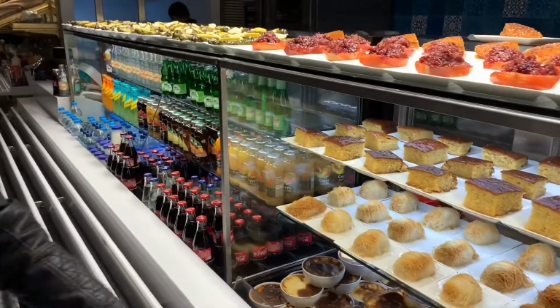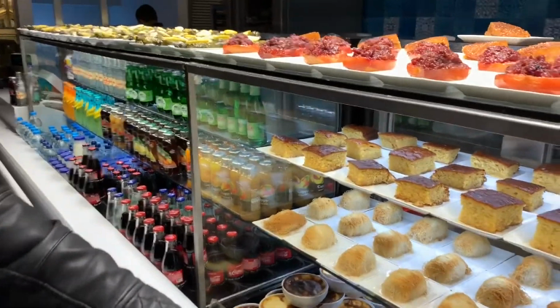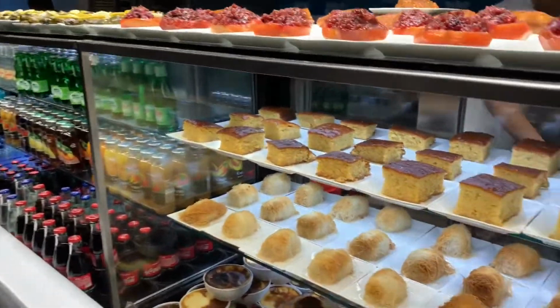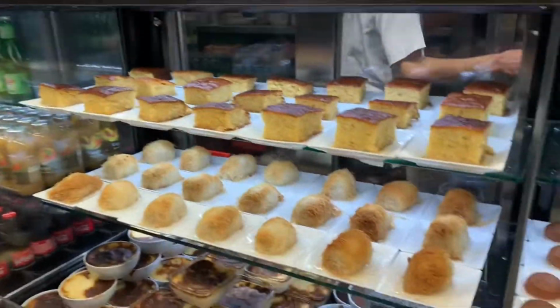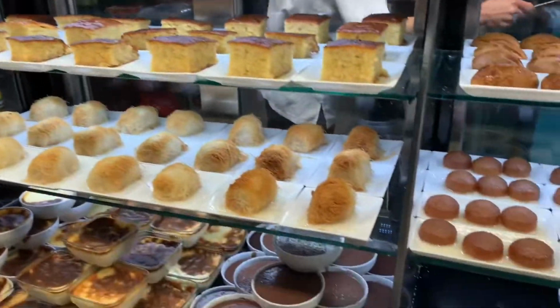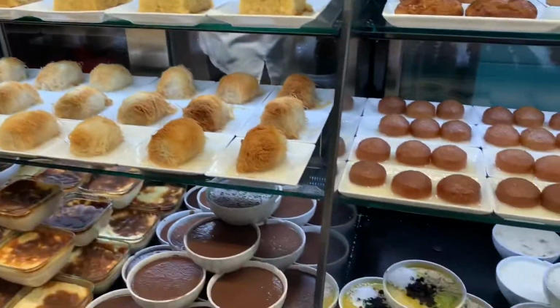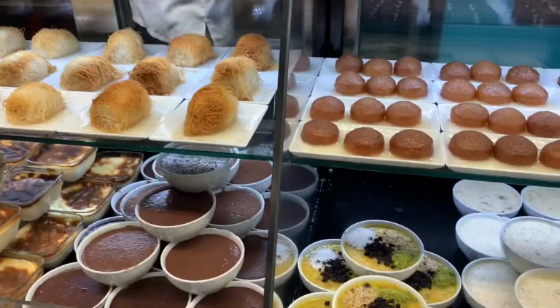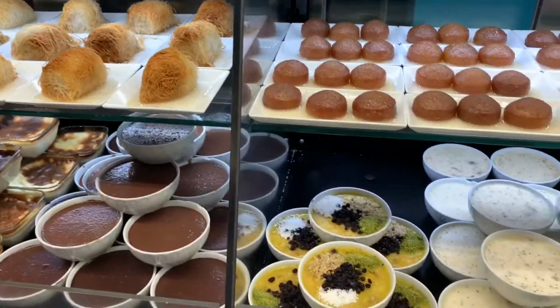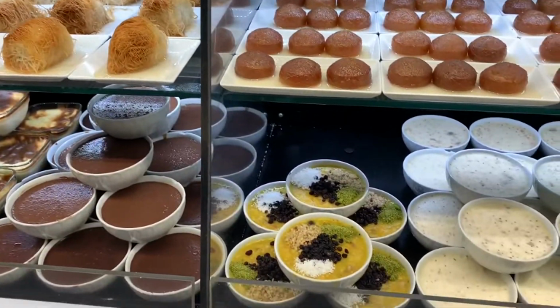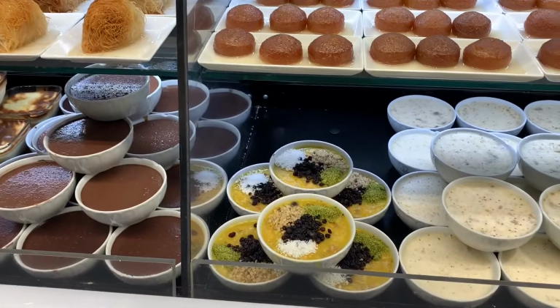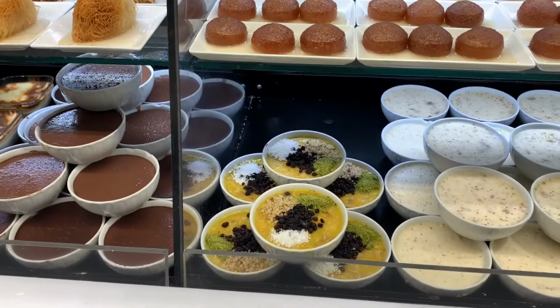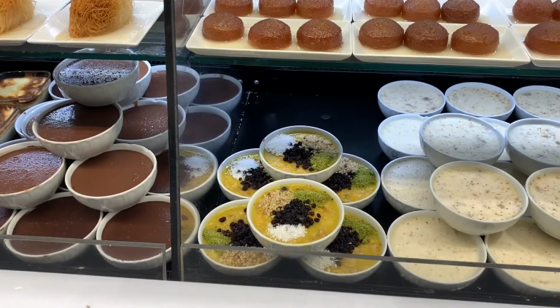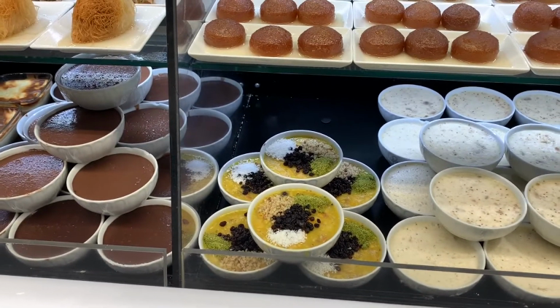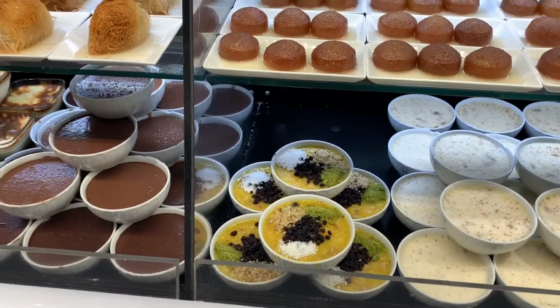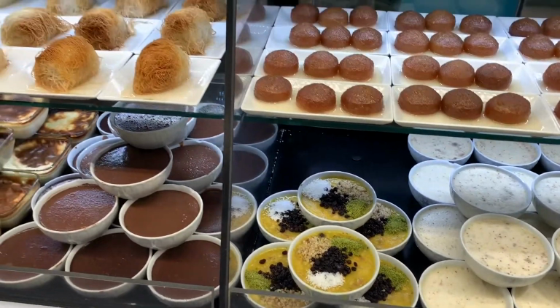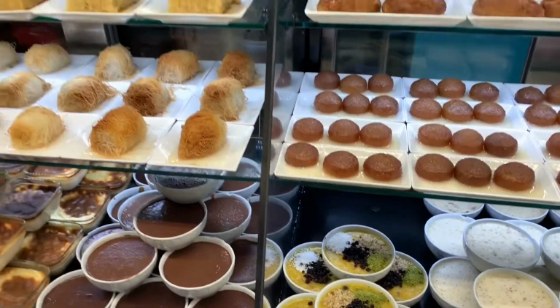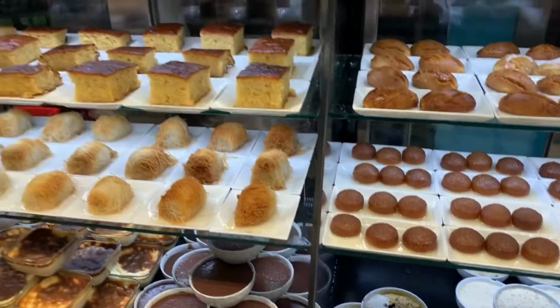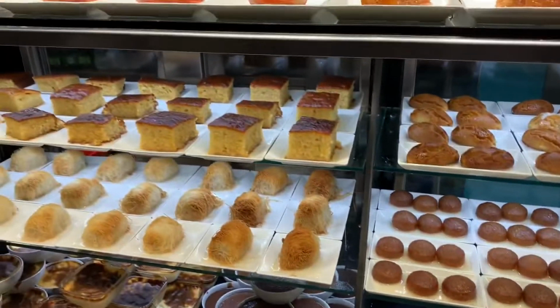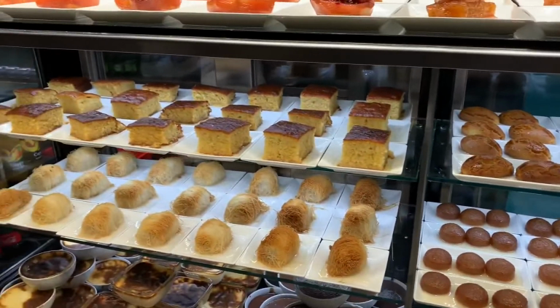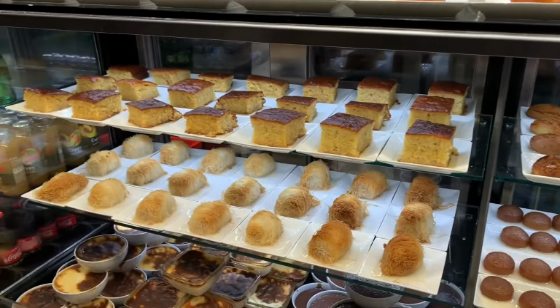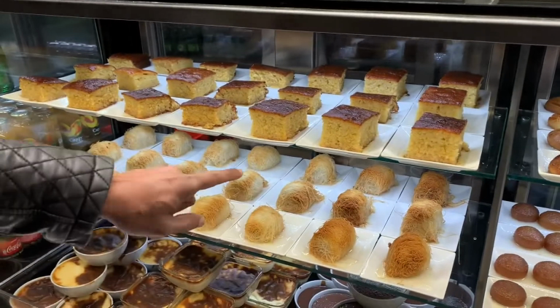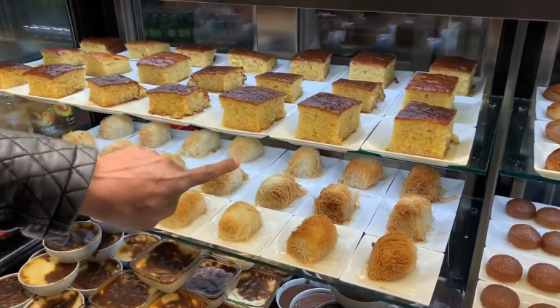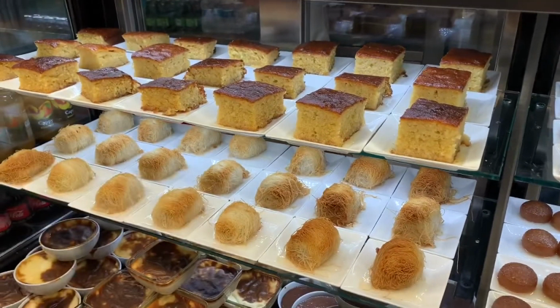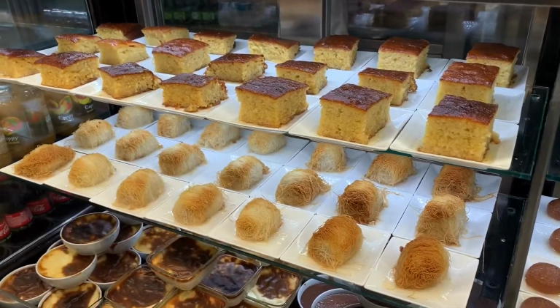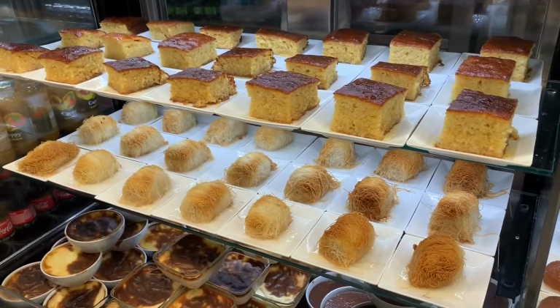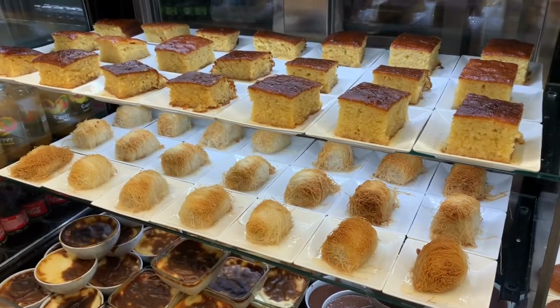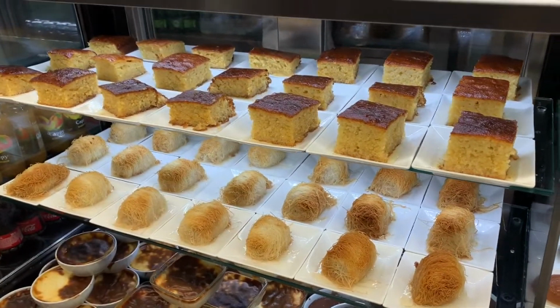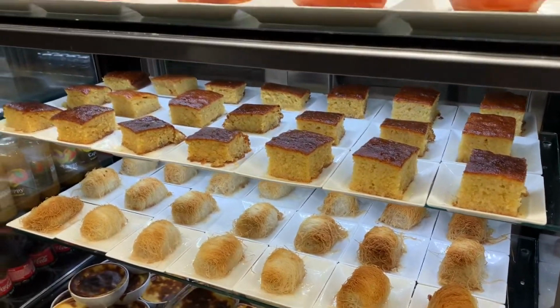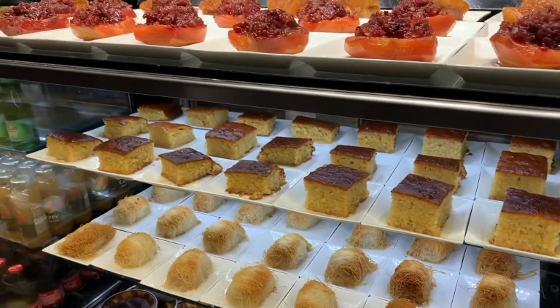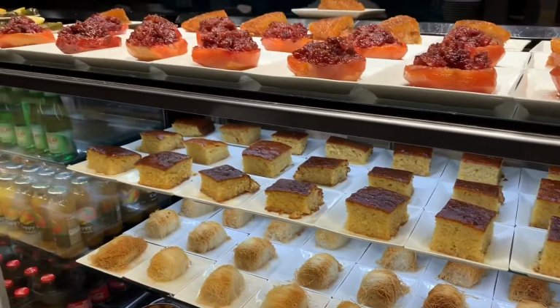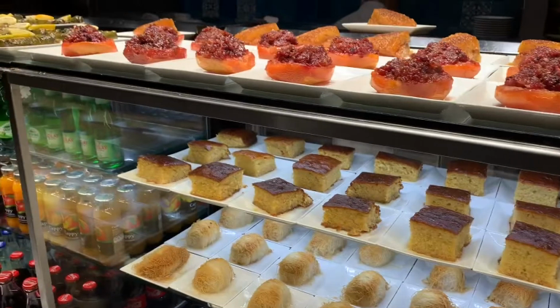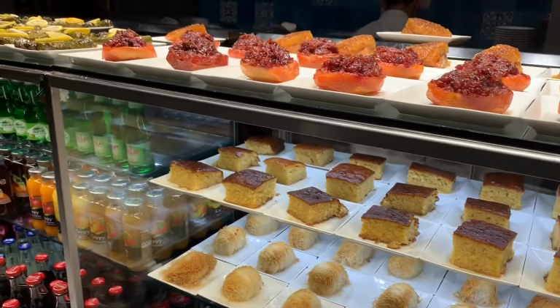Check this out — it's all freshly made here. These cakes — oh yeah, they are delicious. These cakes are delicious!